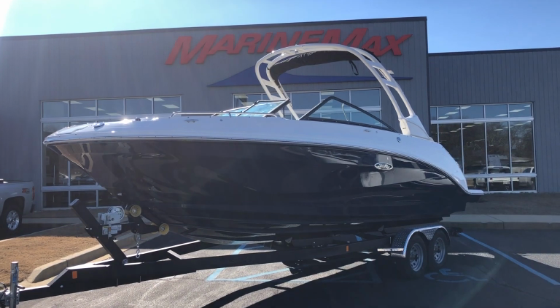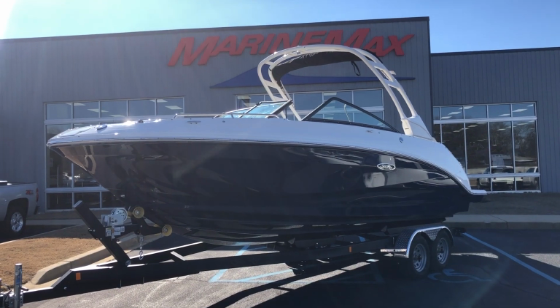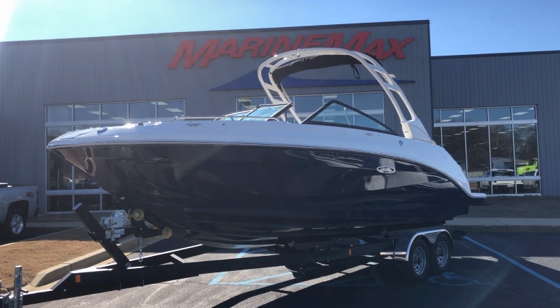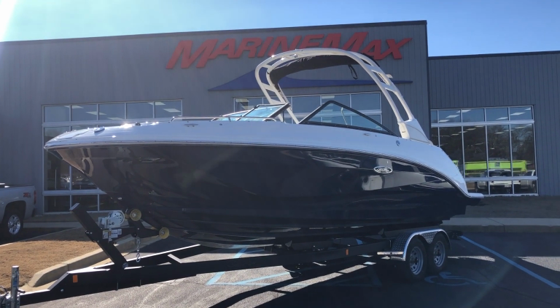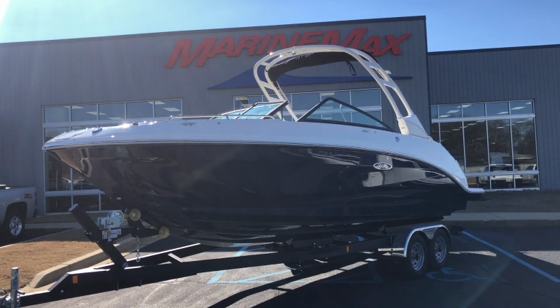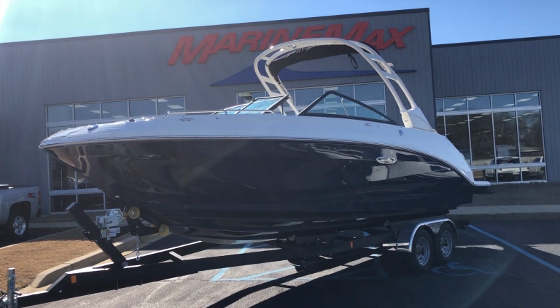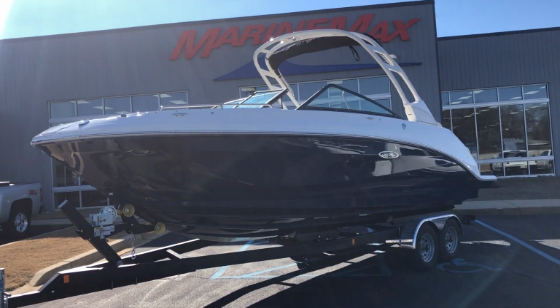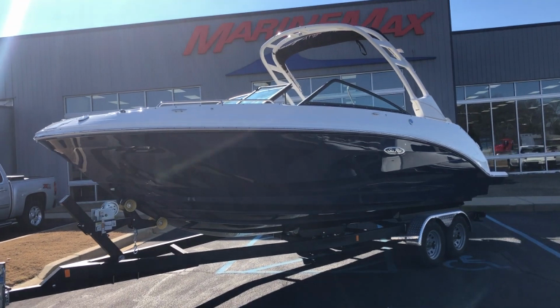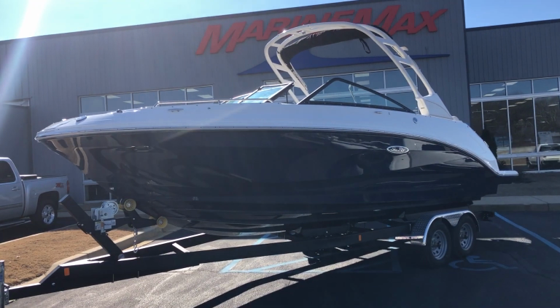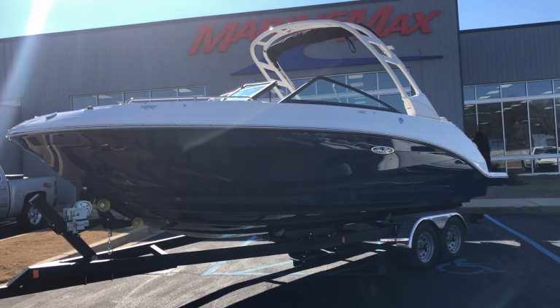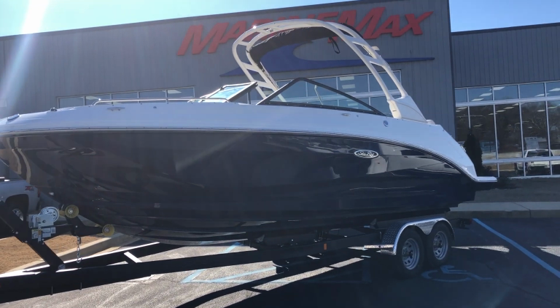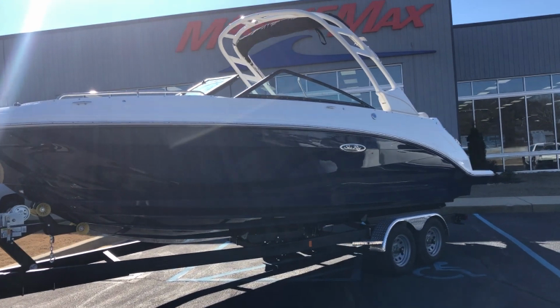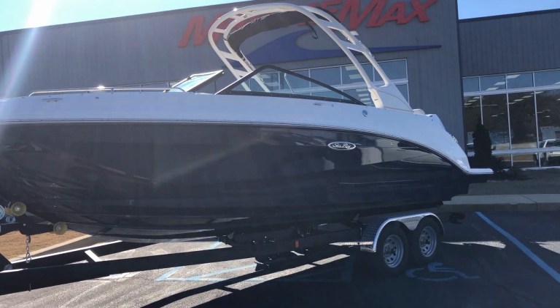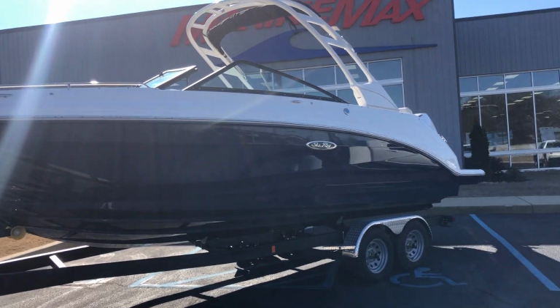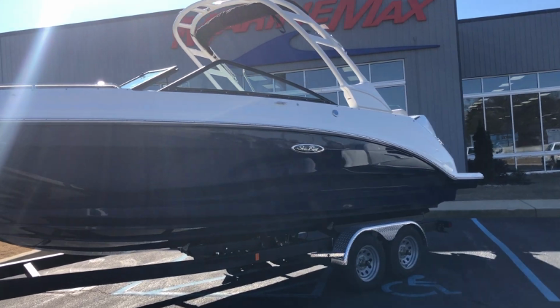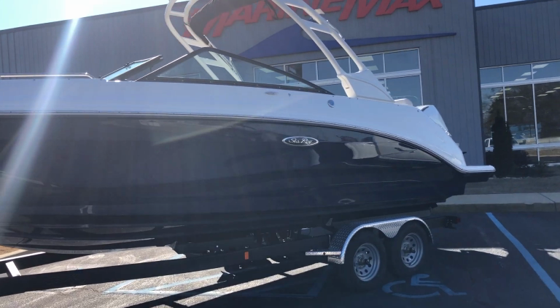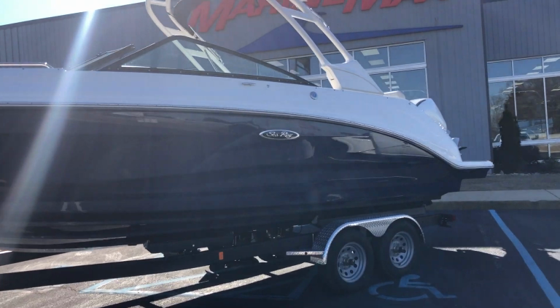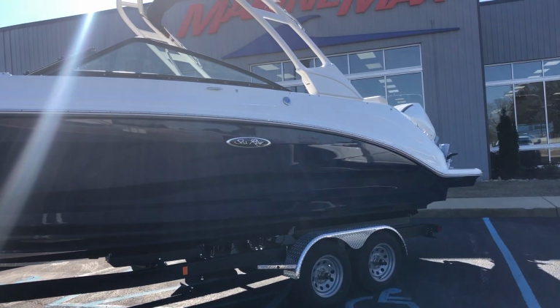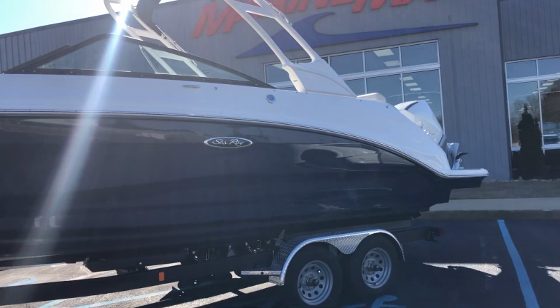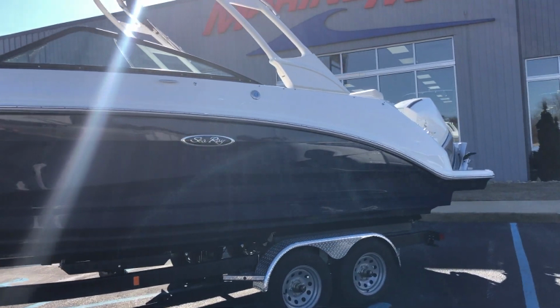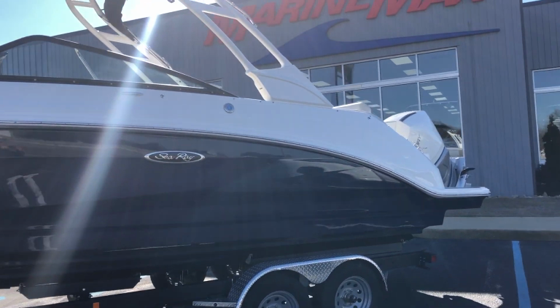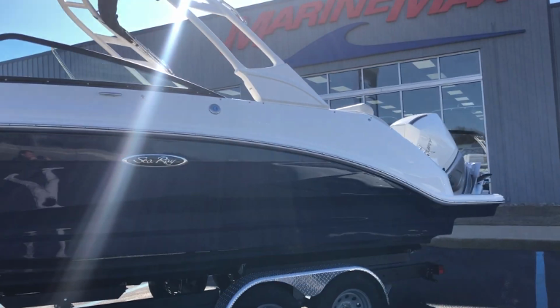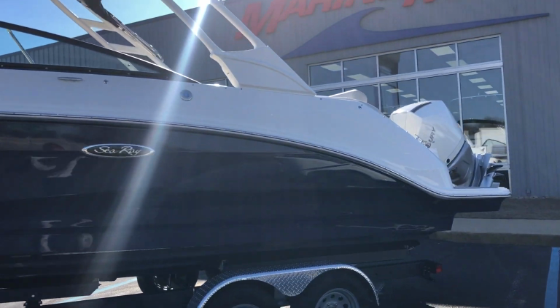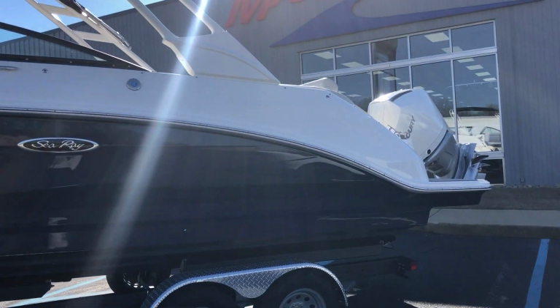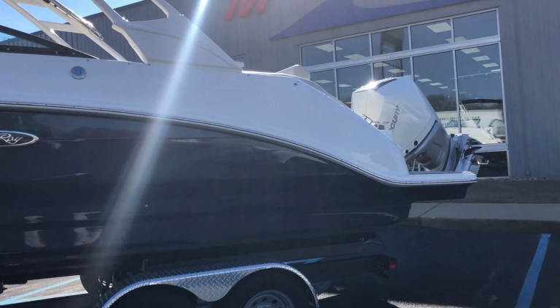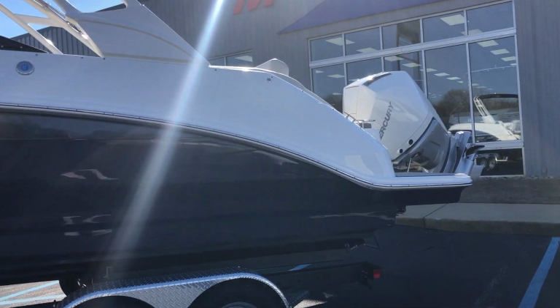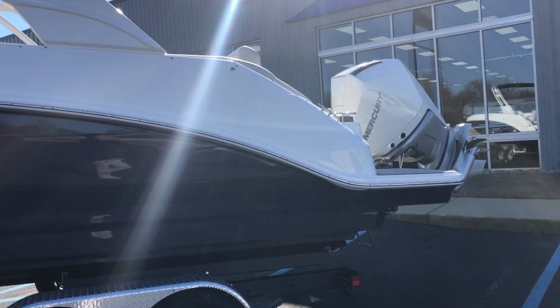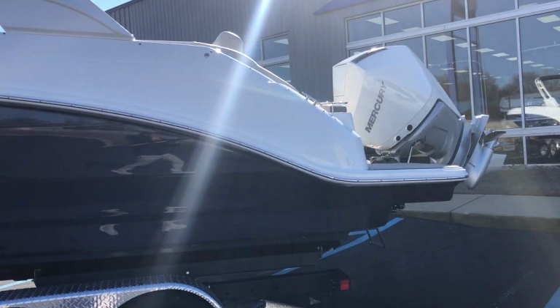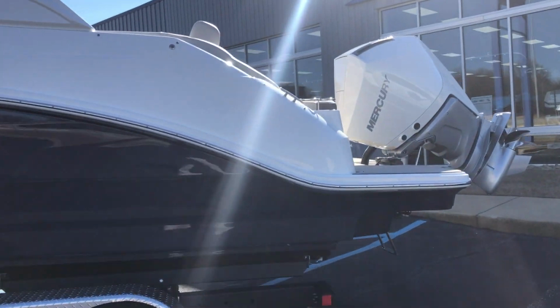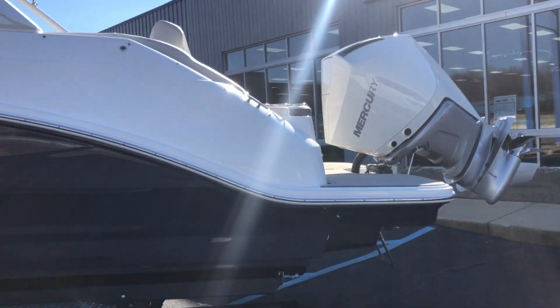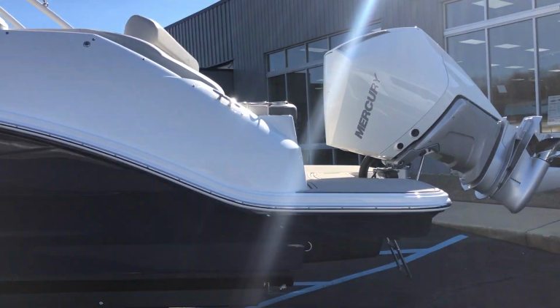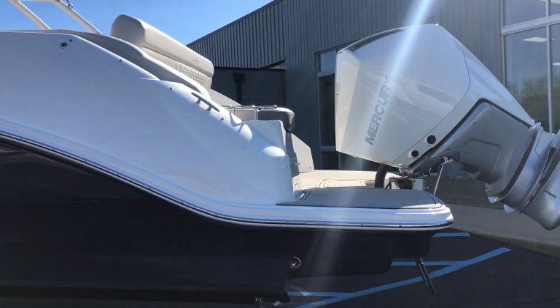This boat just arrived. Beautiful boat — Sea Ray blue hull side colors. This boat has the outboard option powered with a 300 Mercury. Bear with me as I climb aboard.